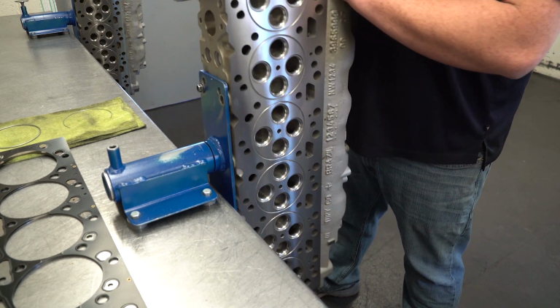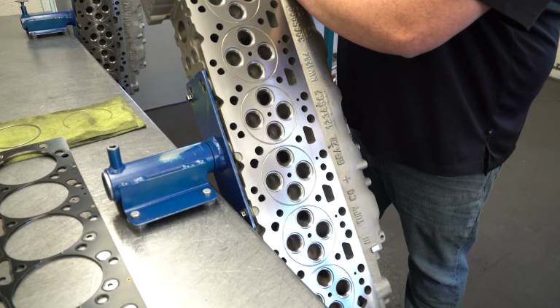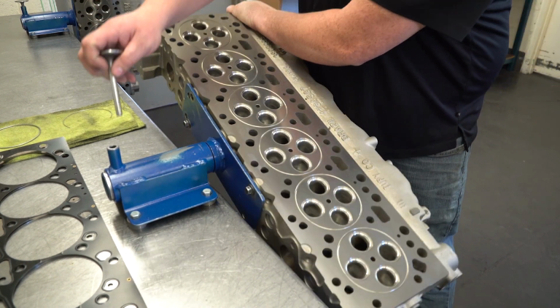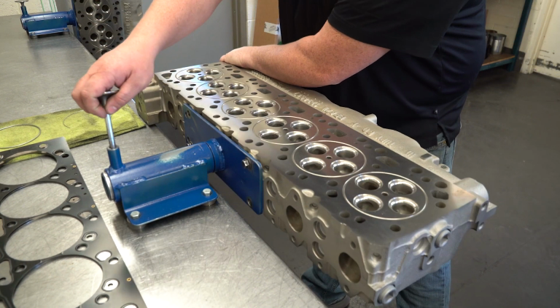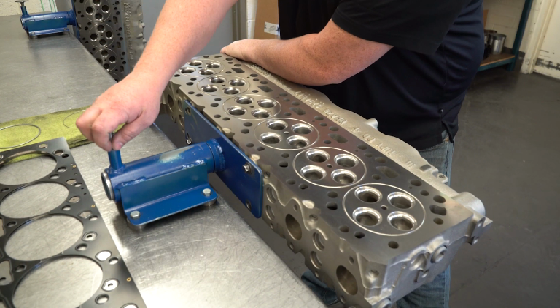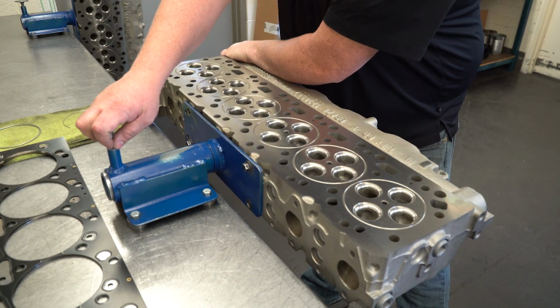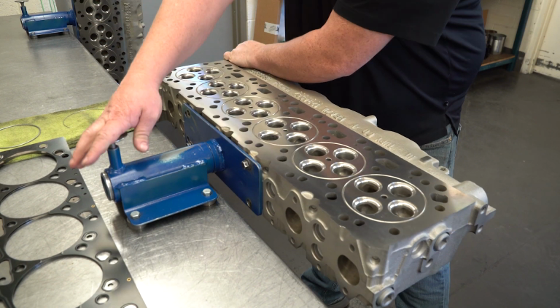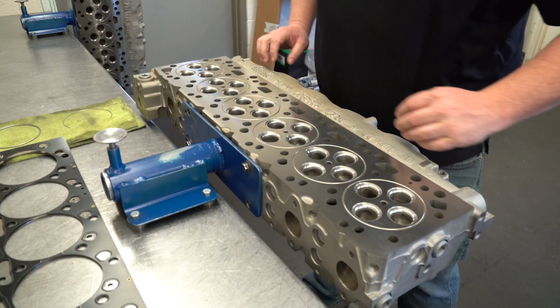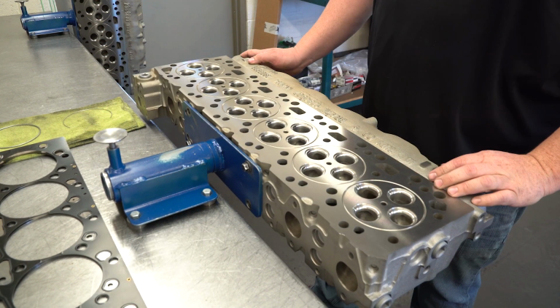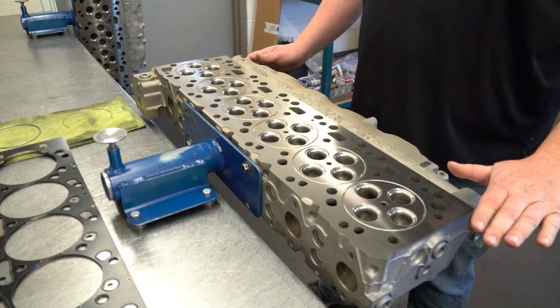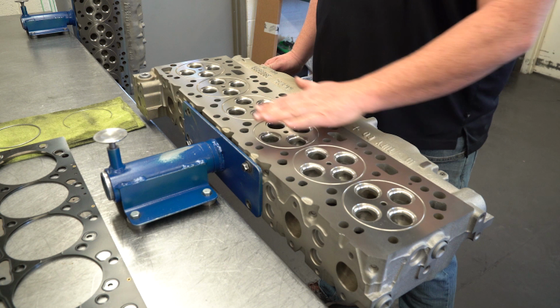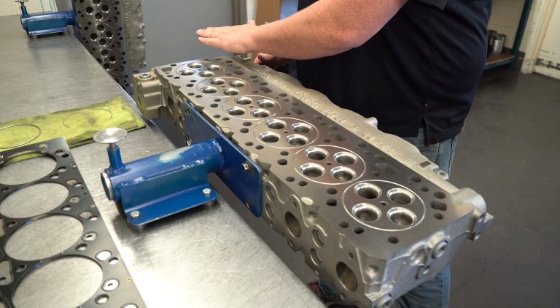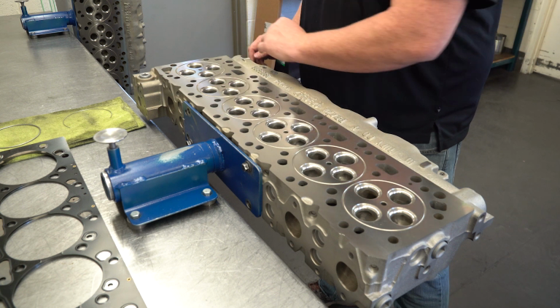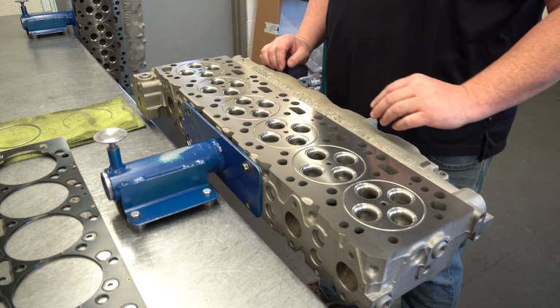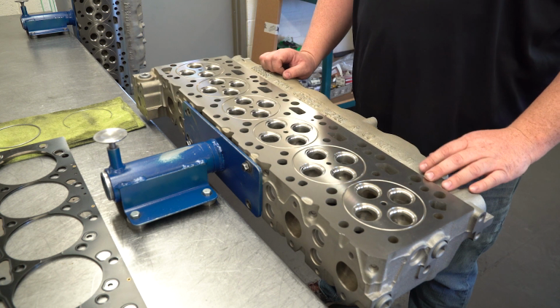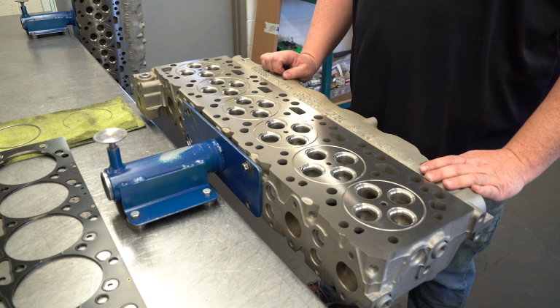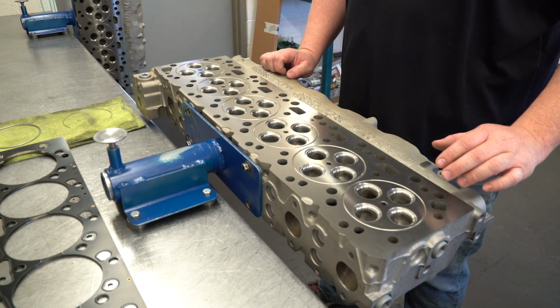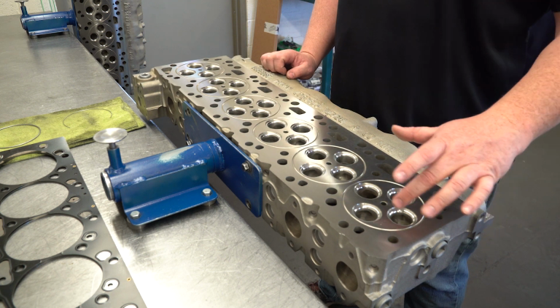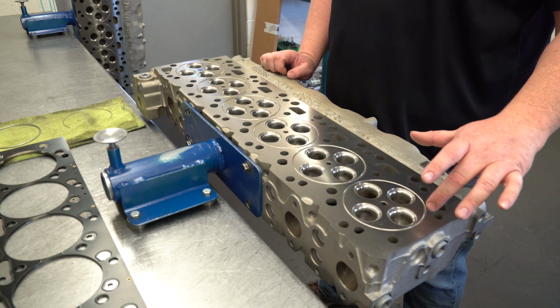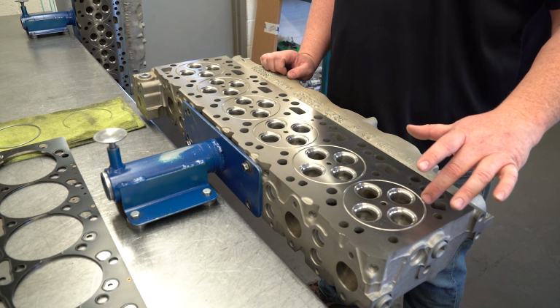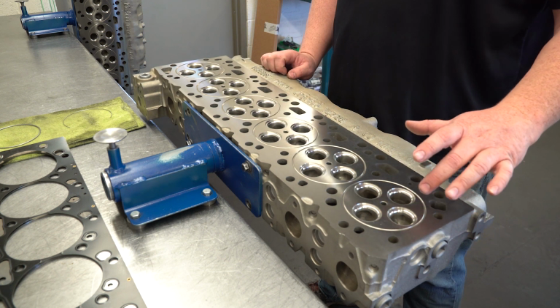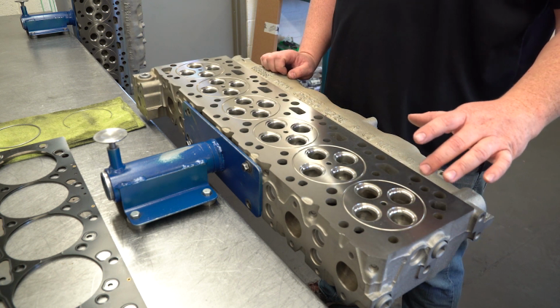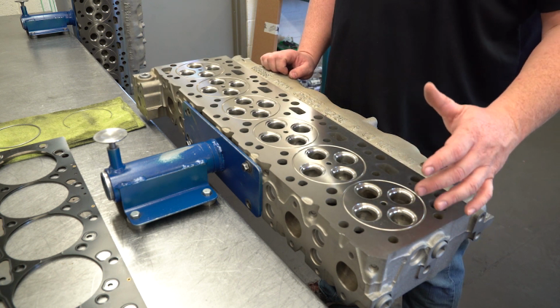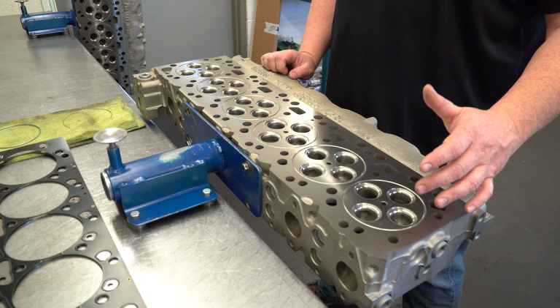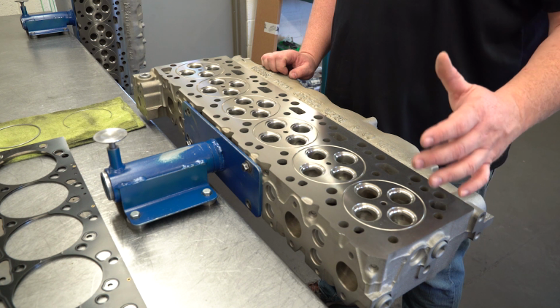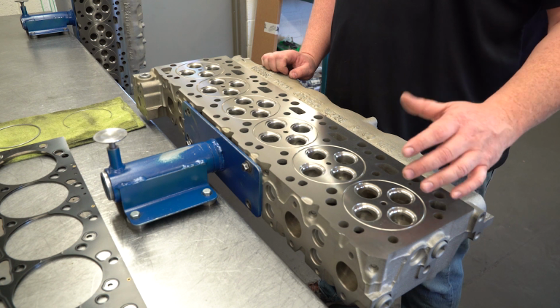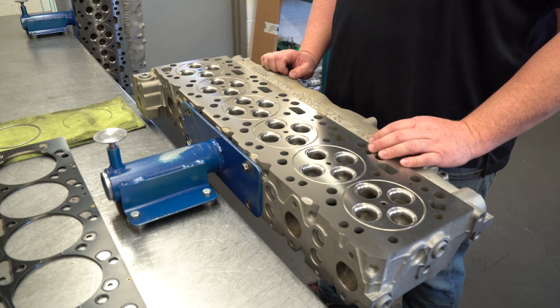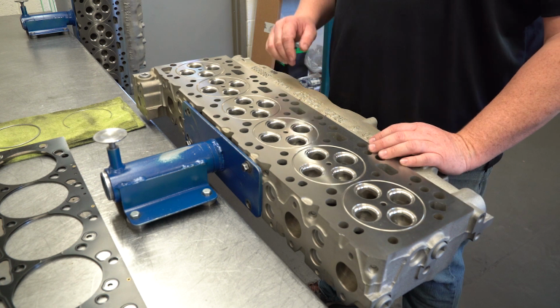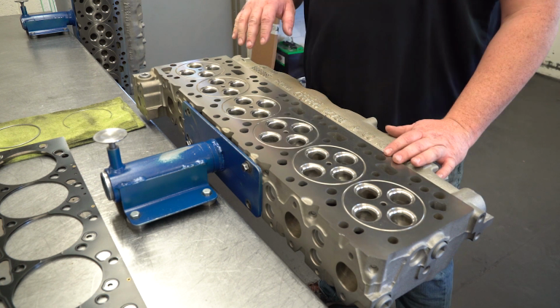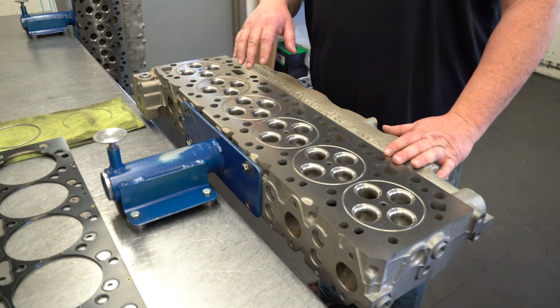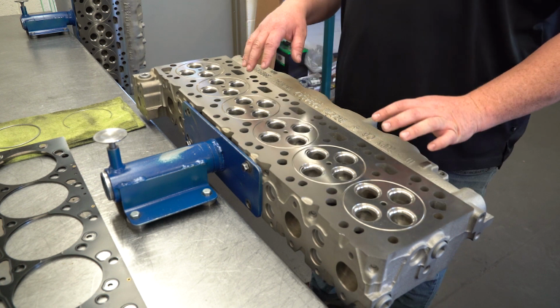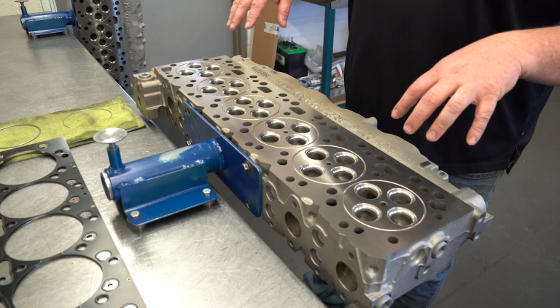On the flip side of it here, we're going to mill the deck on it. We're going to do hardened seats that are made to our specification as well. We do about a six-hour CNC port.